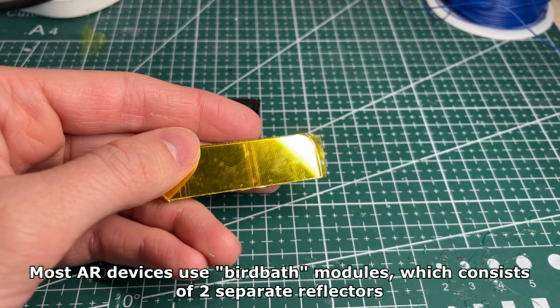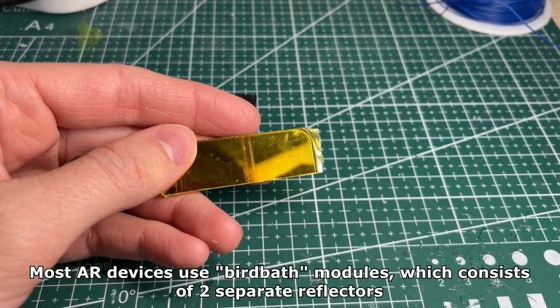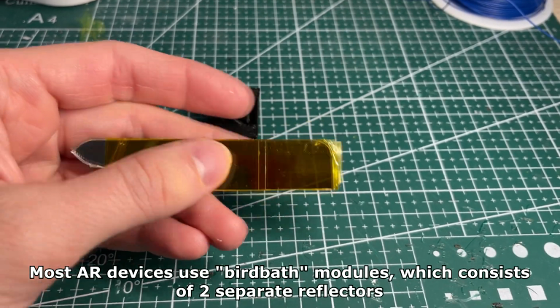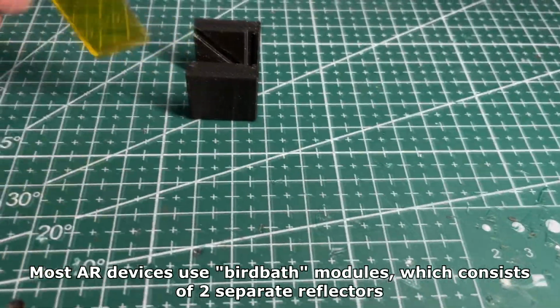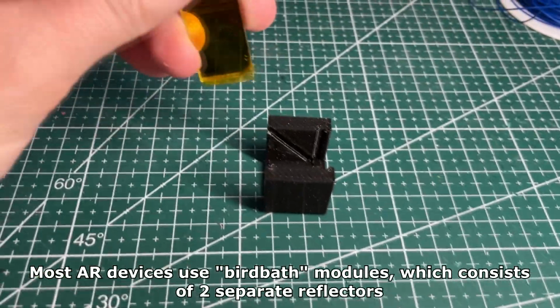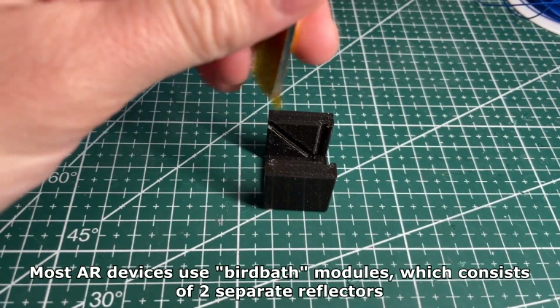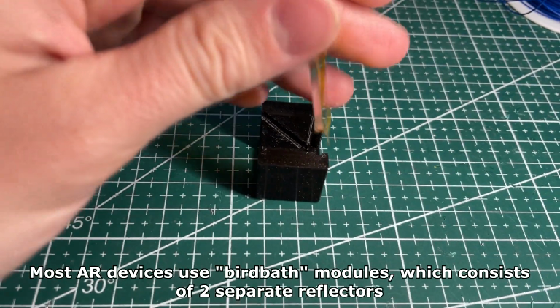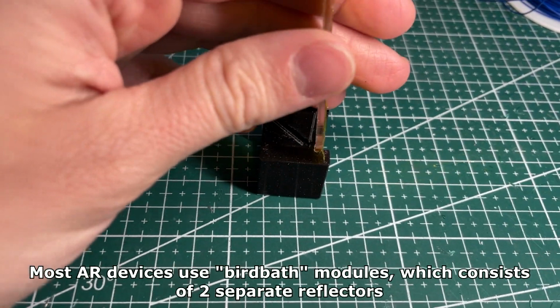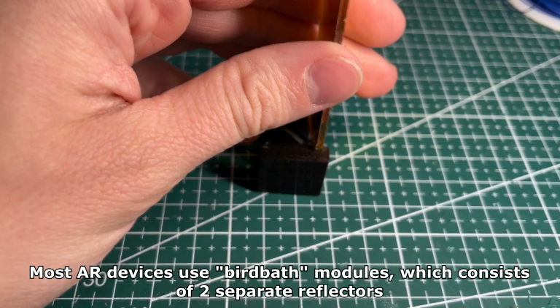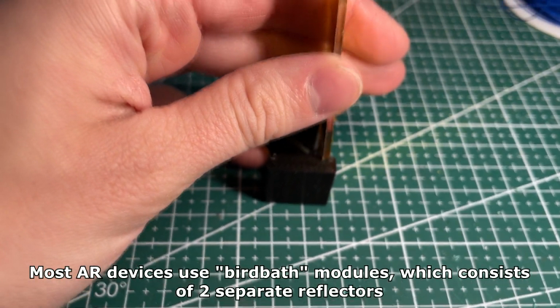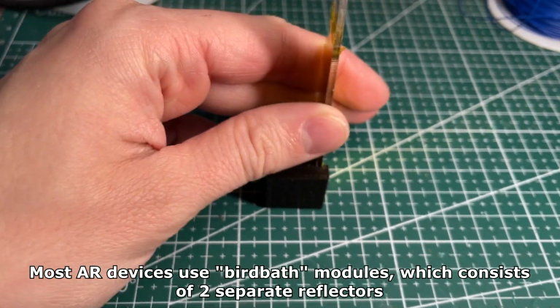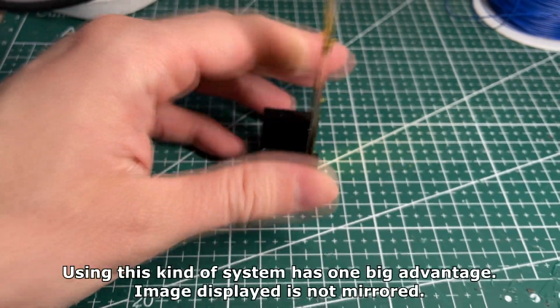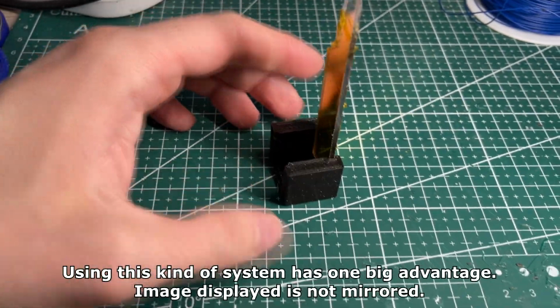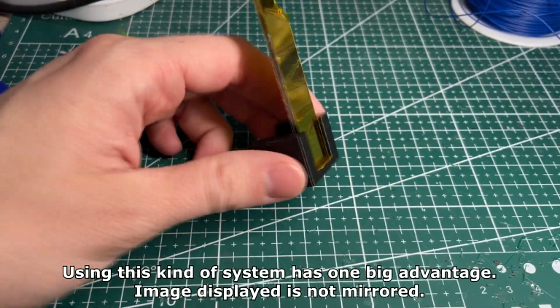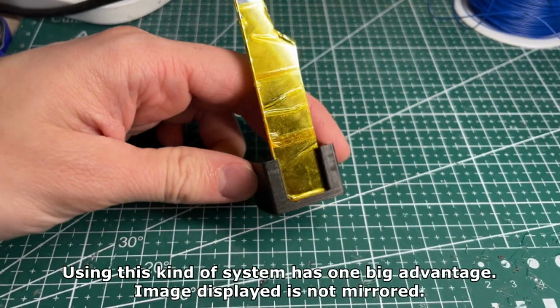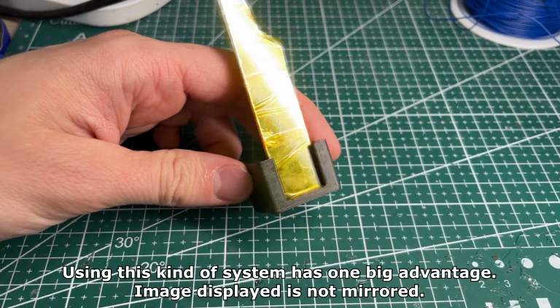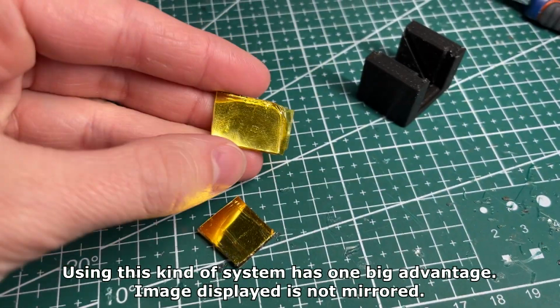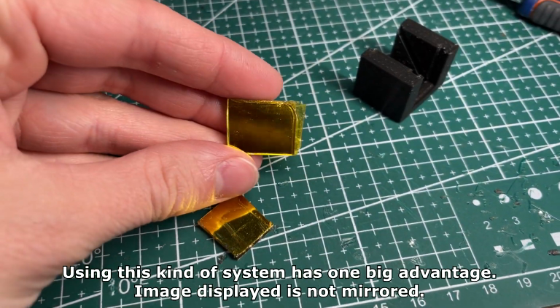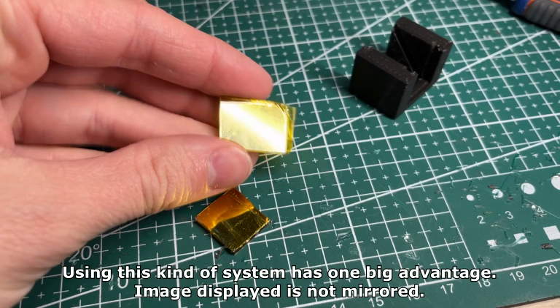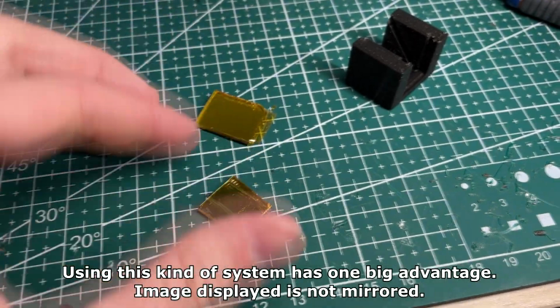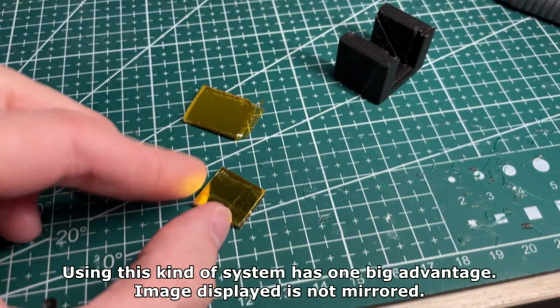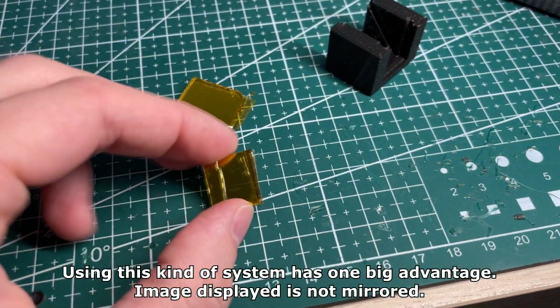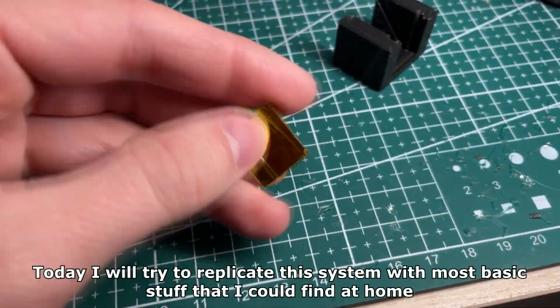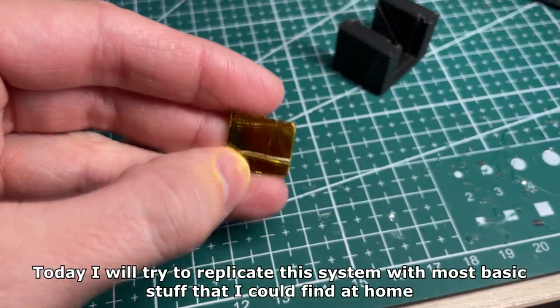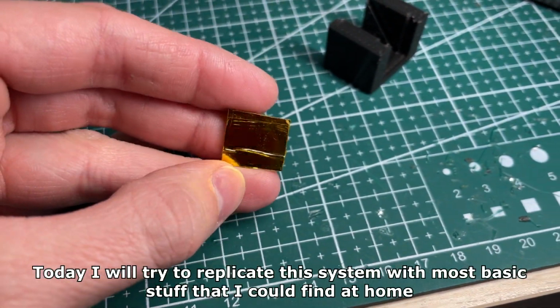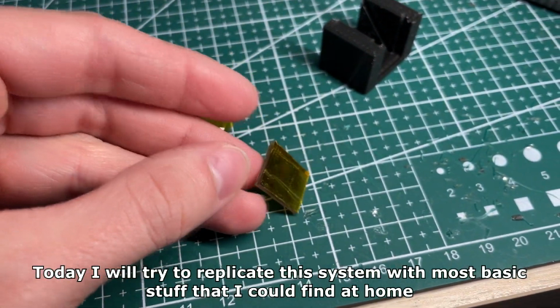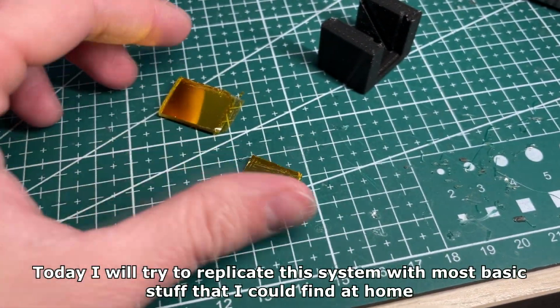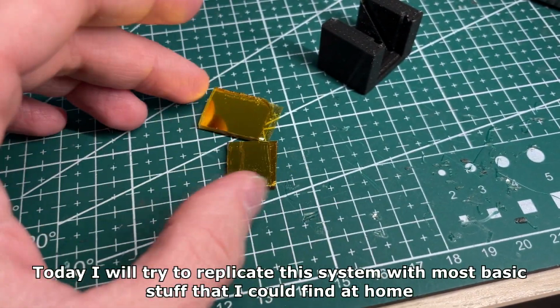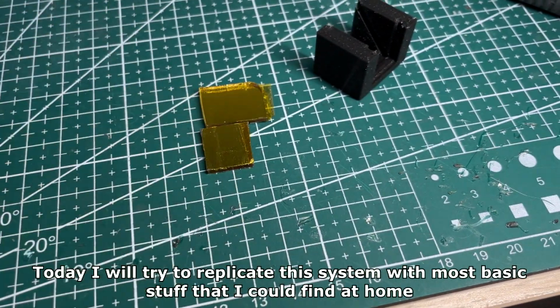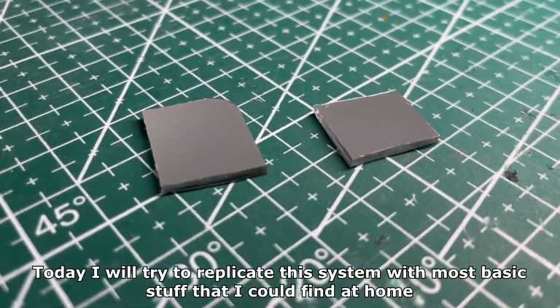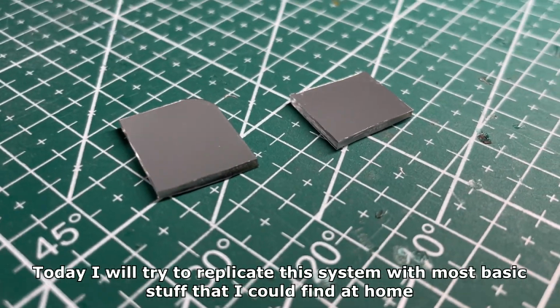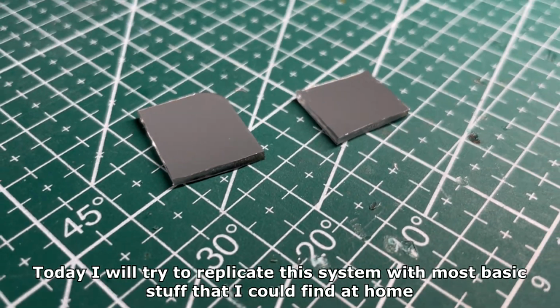Most AR devices use bird path modules, which consist of two separate reflectors. Using this kind of system has one big advantage: the image displayed is not mirrored. Today I will try to replicate this system with the most basic stuff that I could find at home.